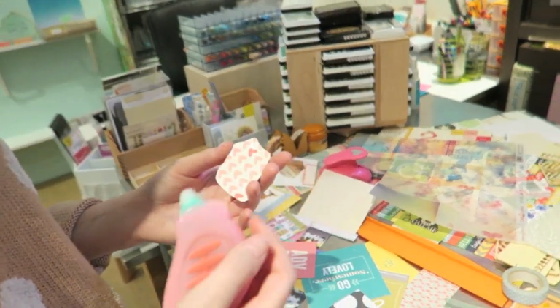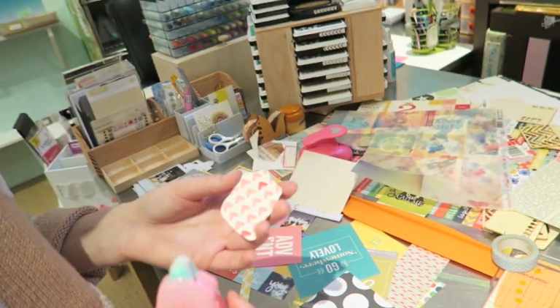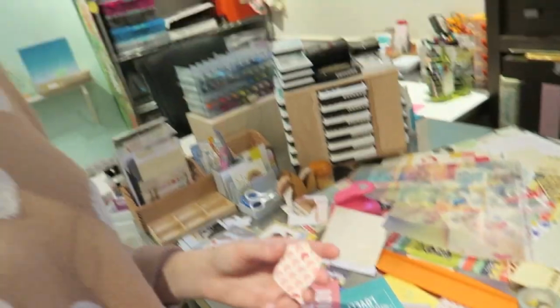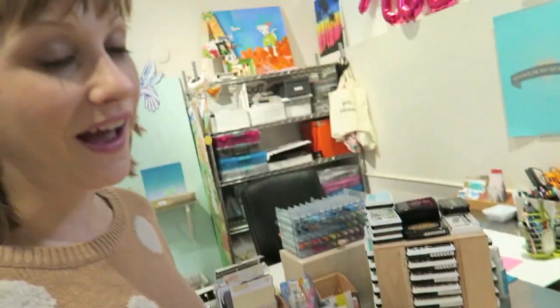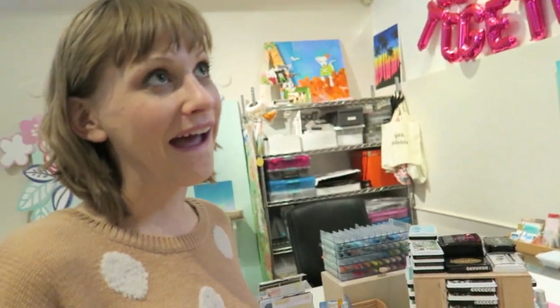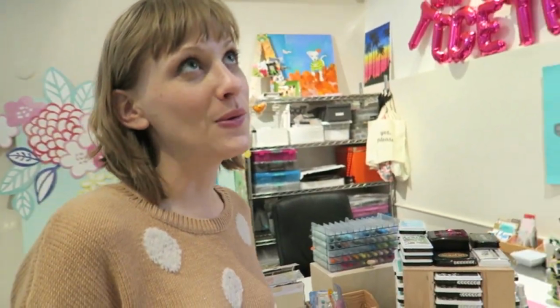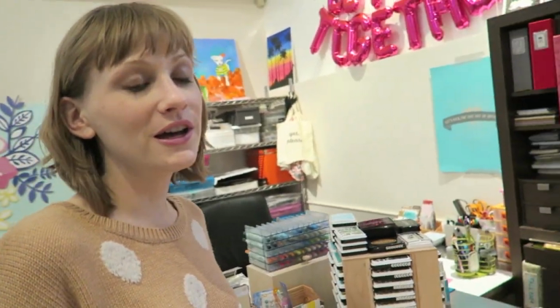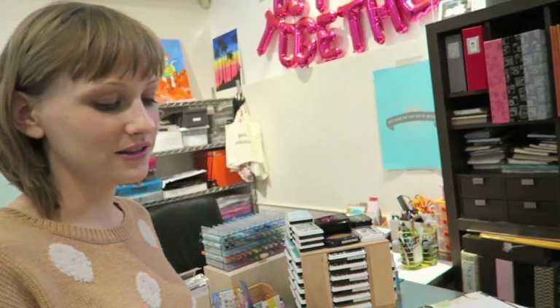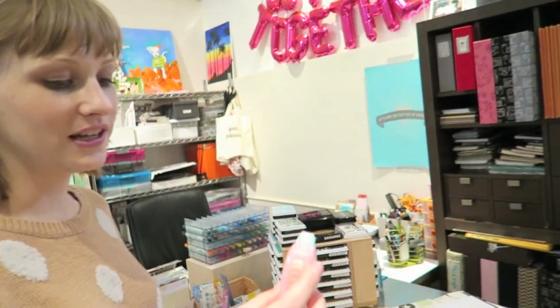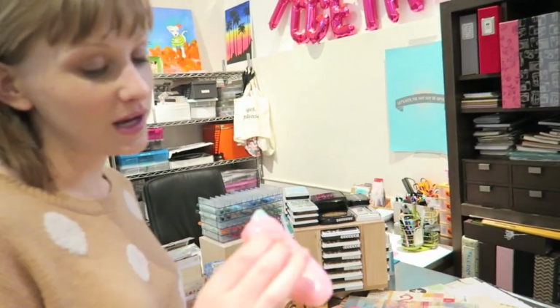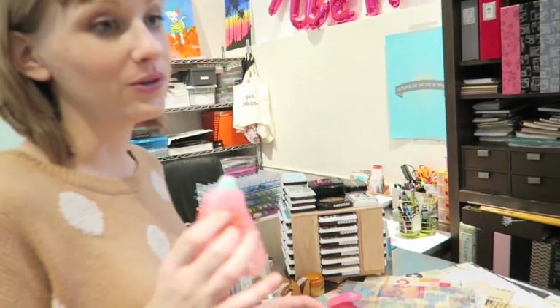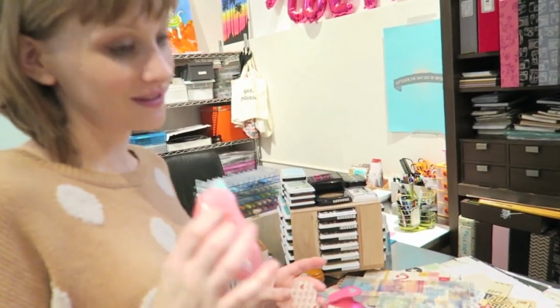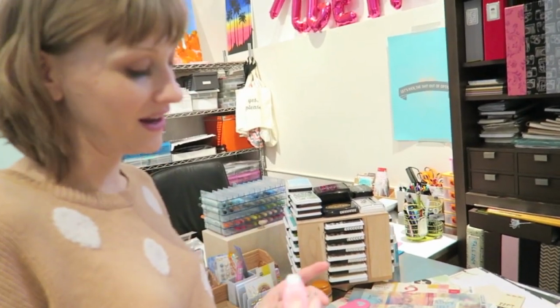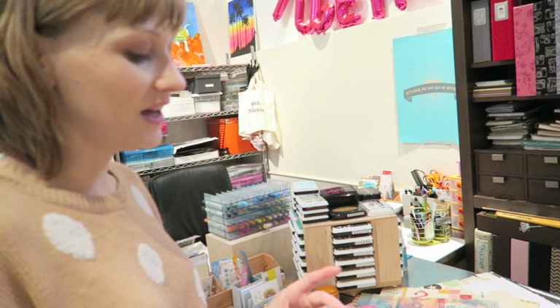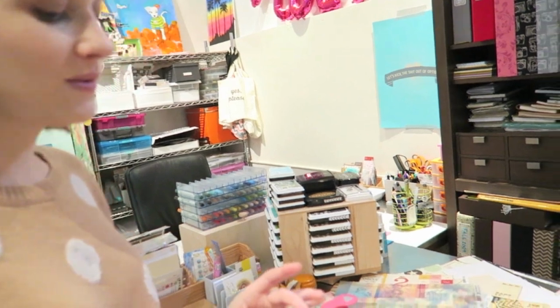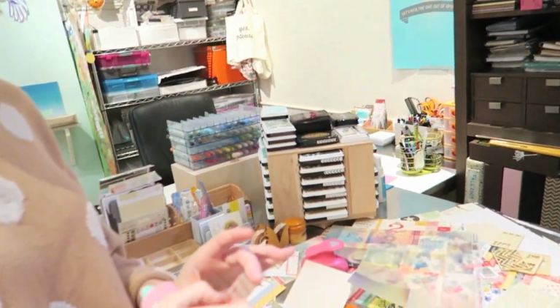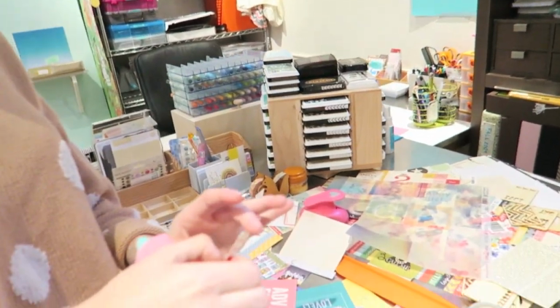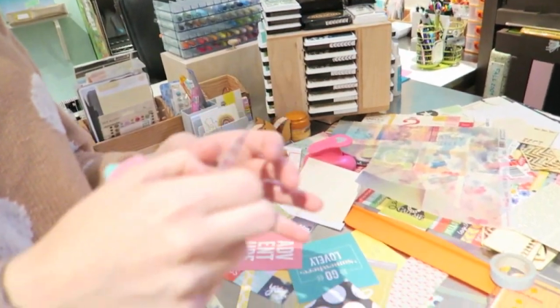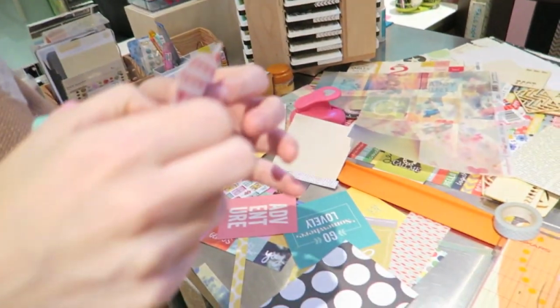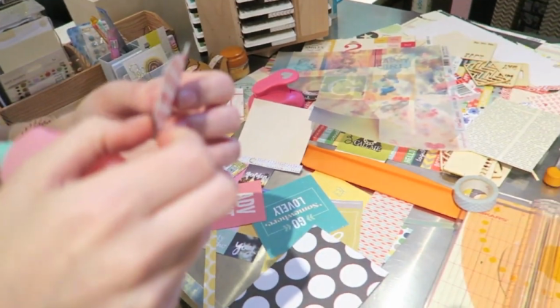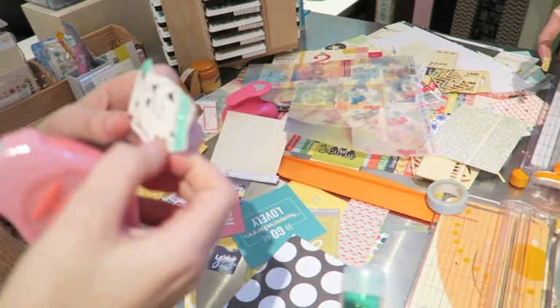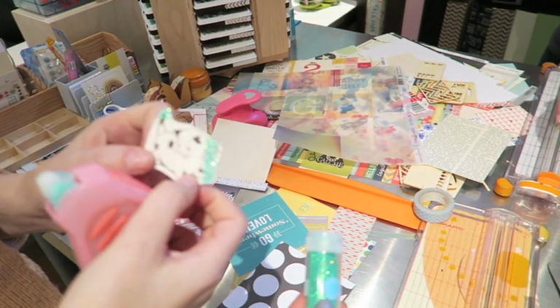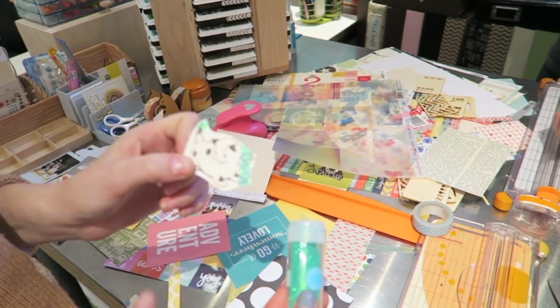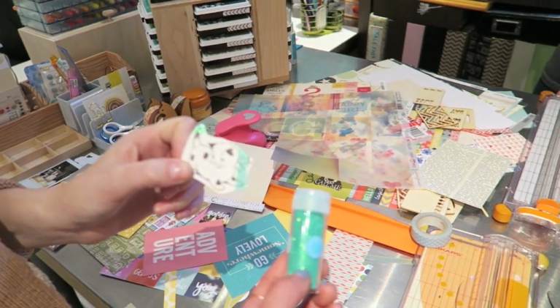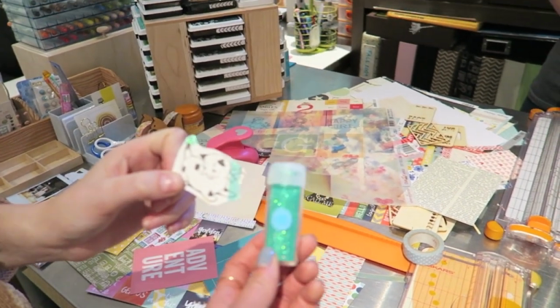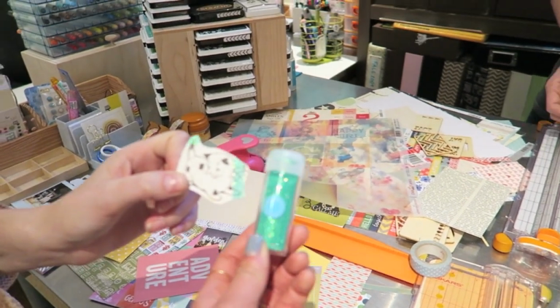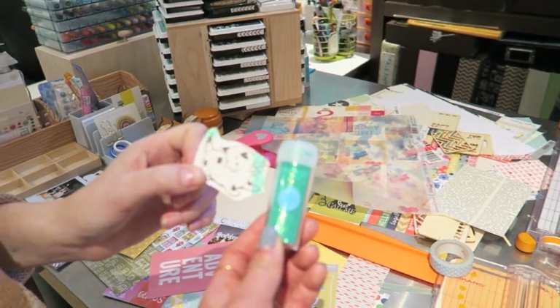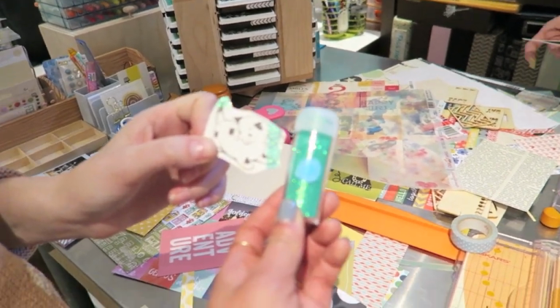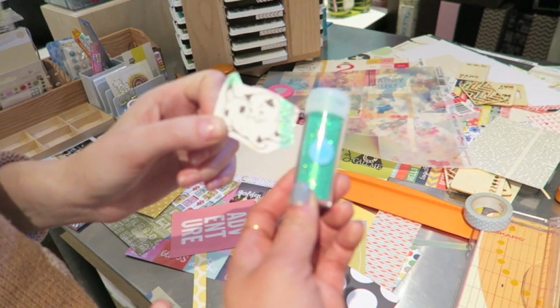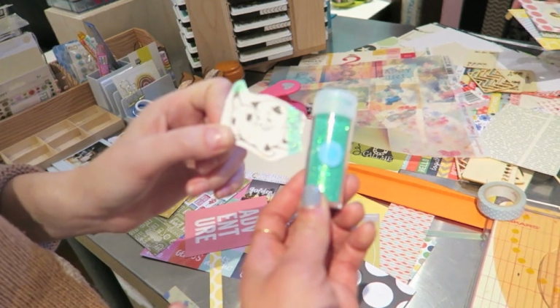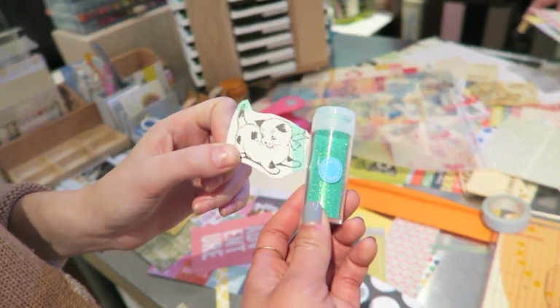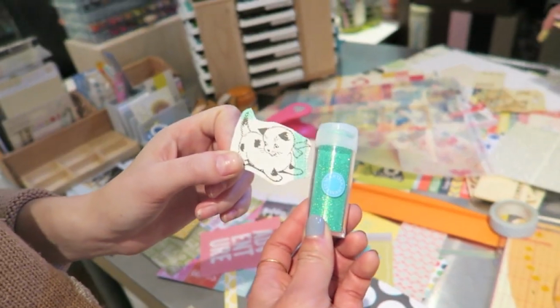So I messed up — I put the adhesive tape on the wrong side and I really wanted this kitty cat, so I cut it out and then glittered the pieces of adhesive that were still on there. Now it's a mermaid cat.